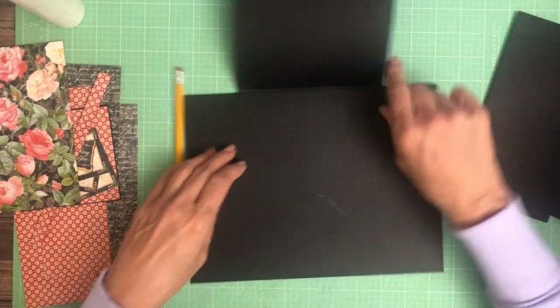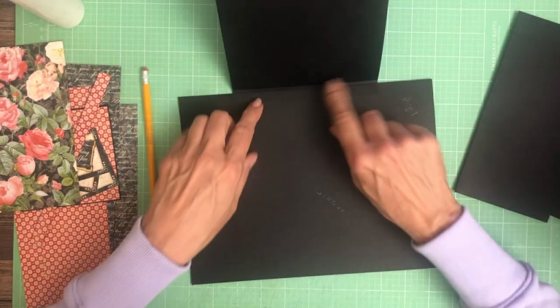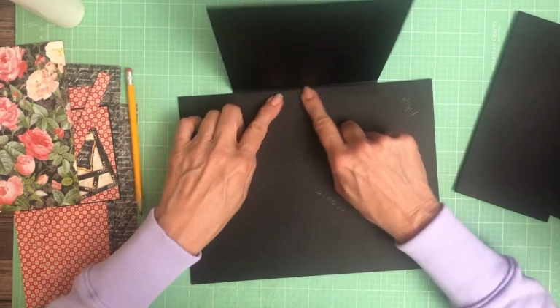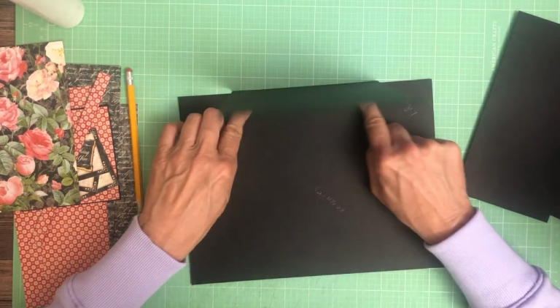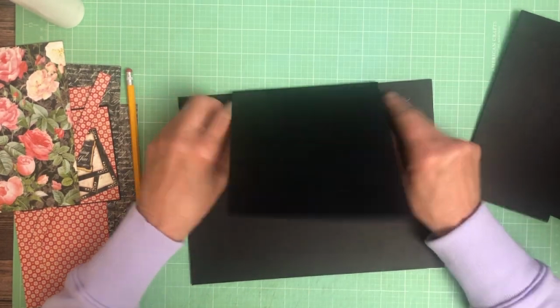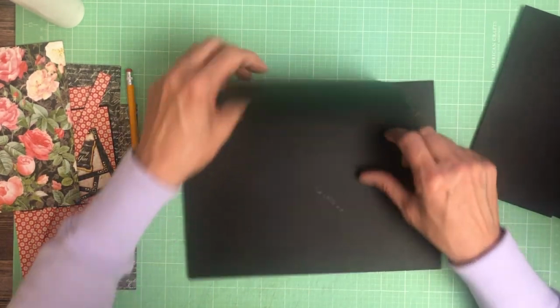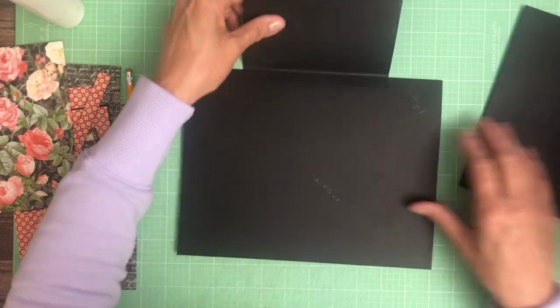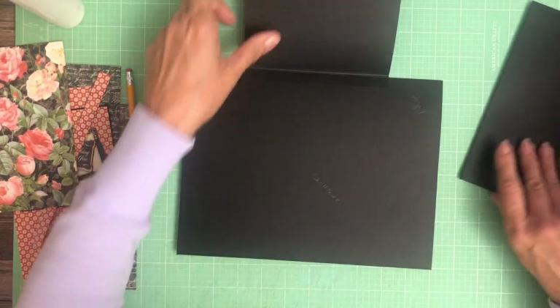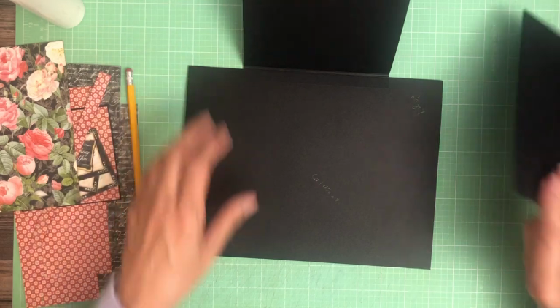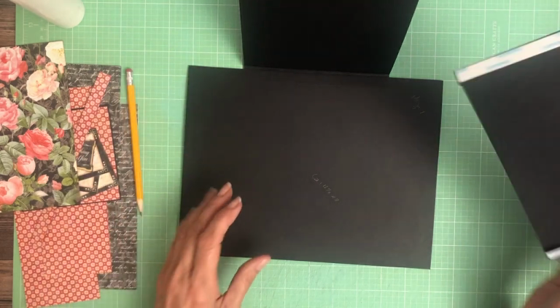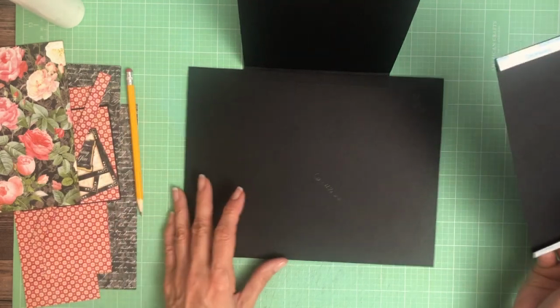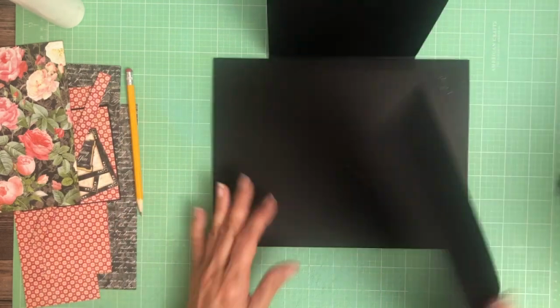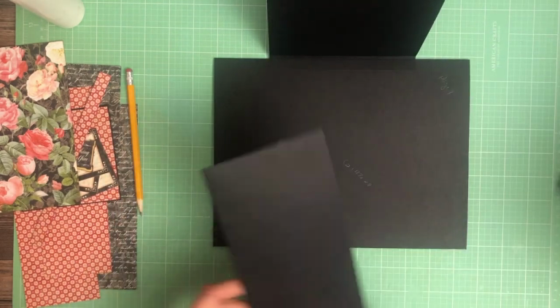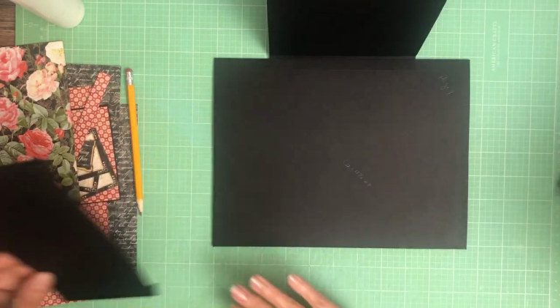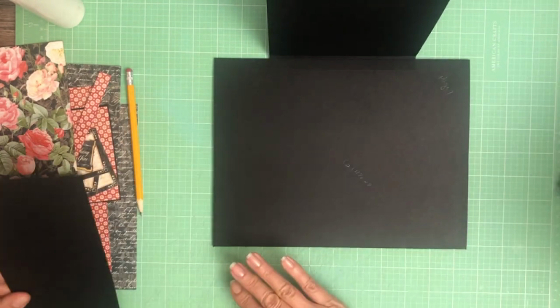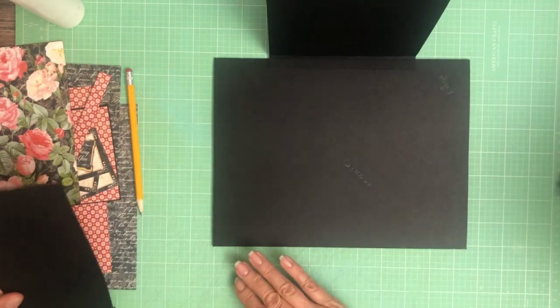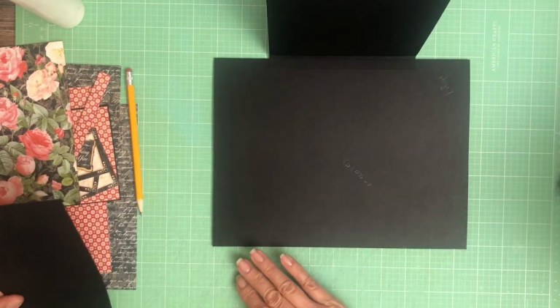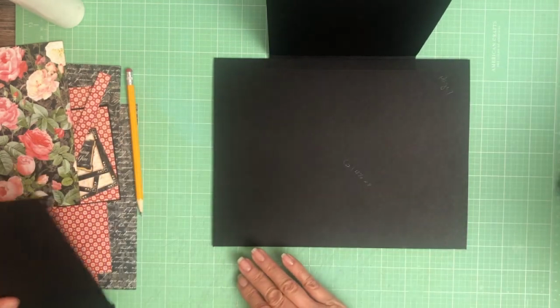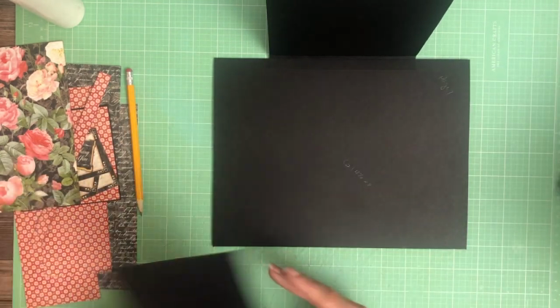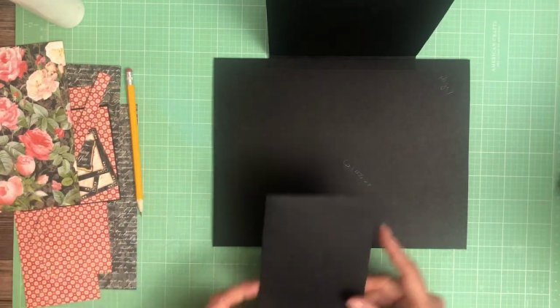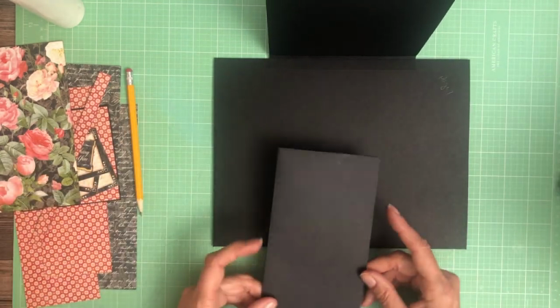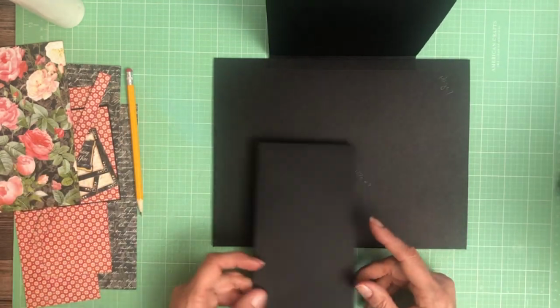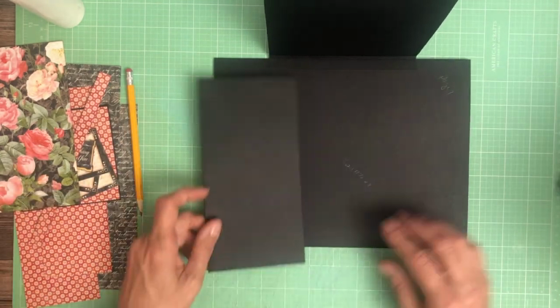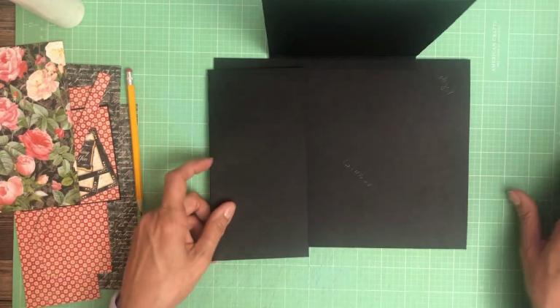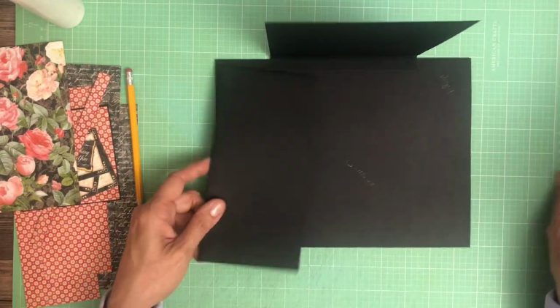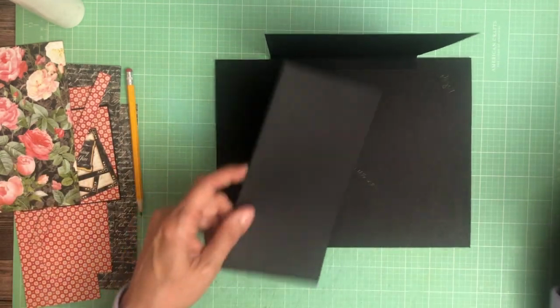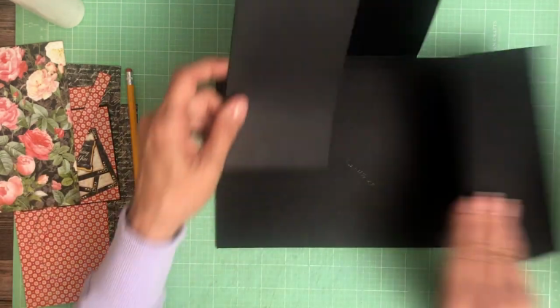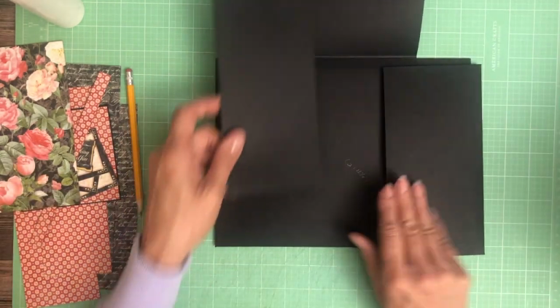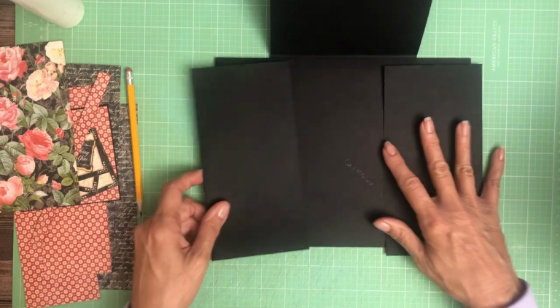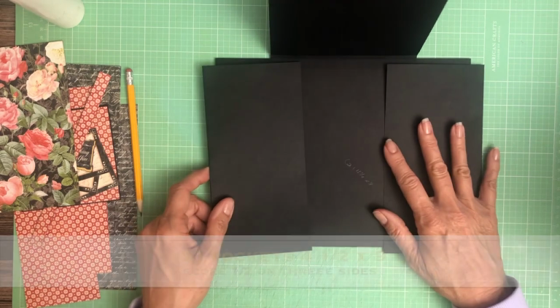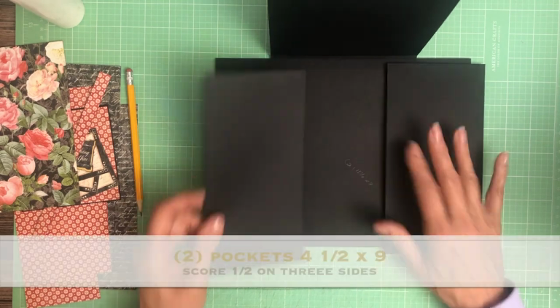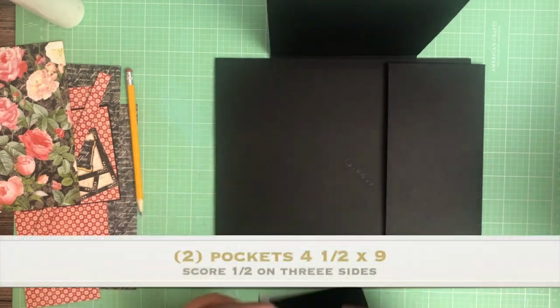The next thing we're going to do is add our two pockets. These pockets are four and a half by eight — four and a half by eight — and they're going to get installed left and right.